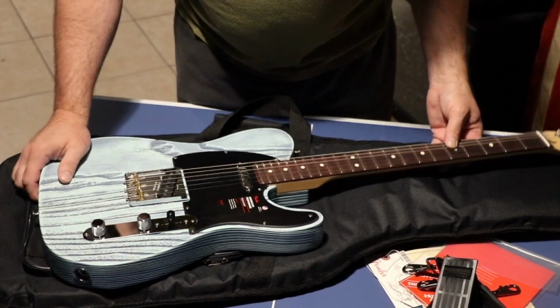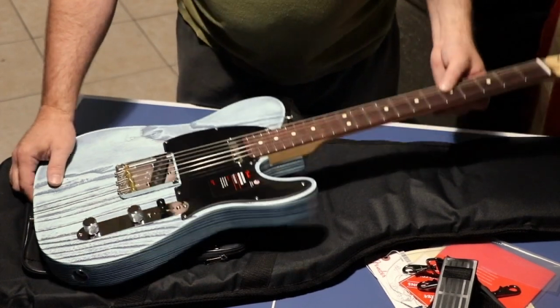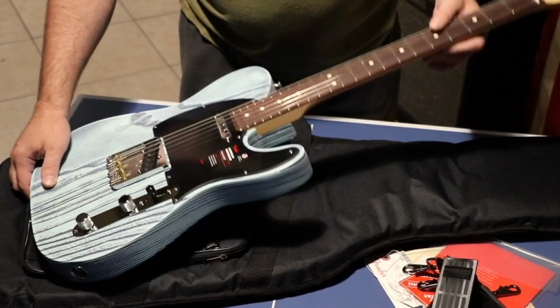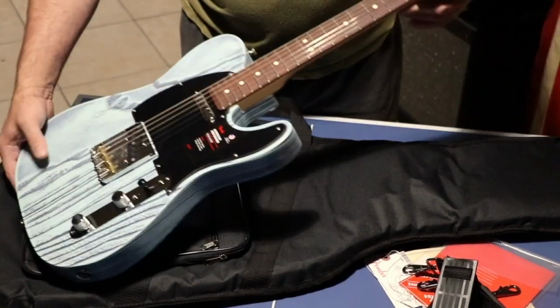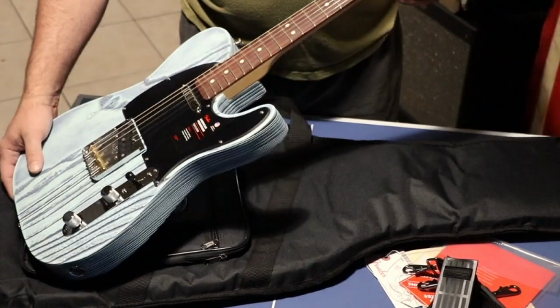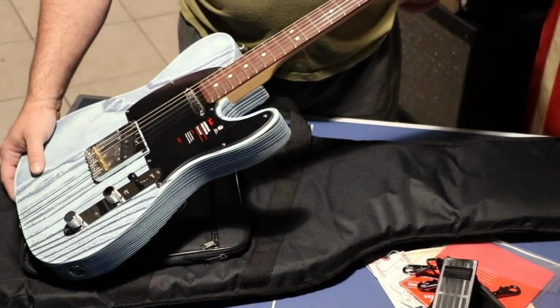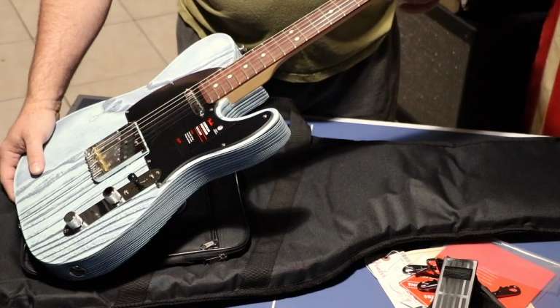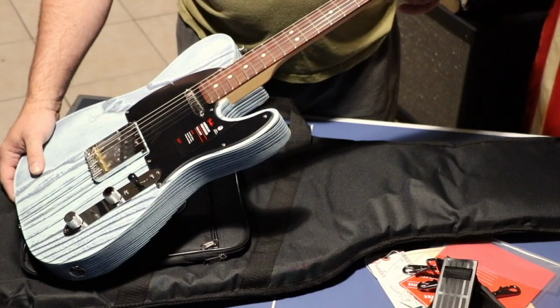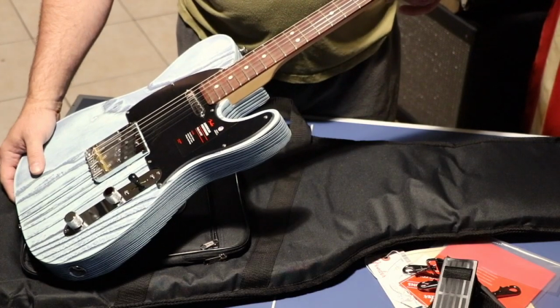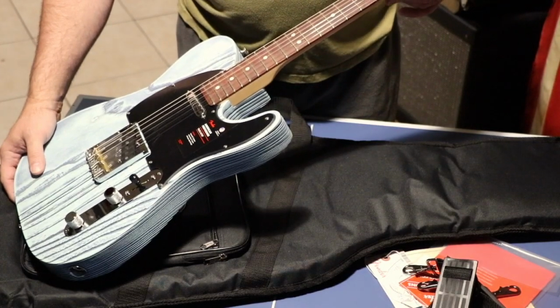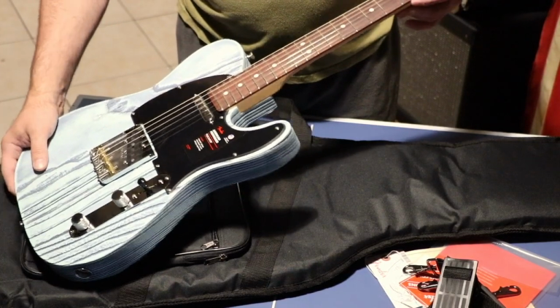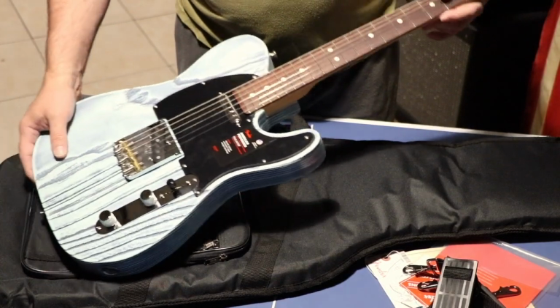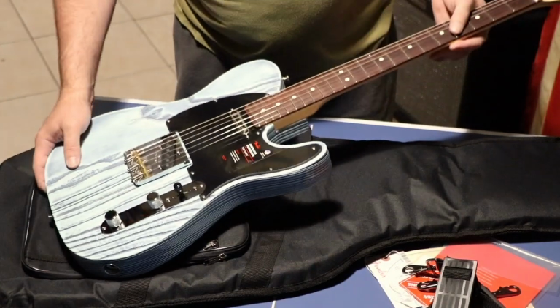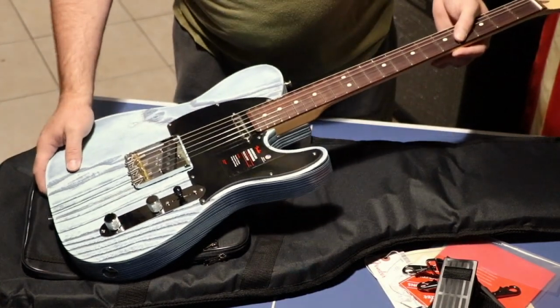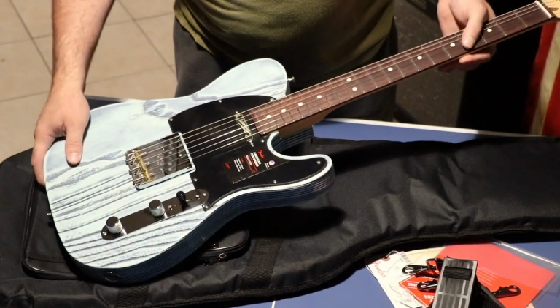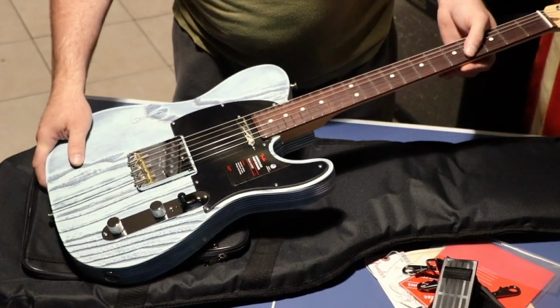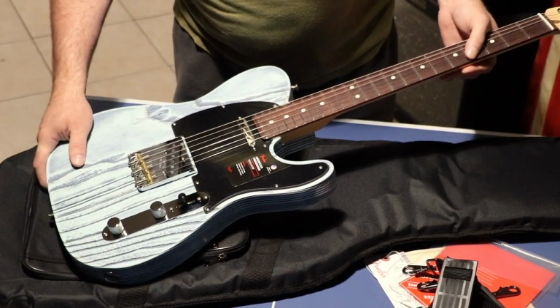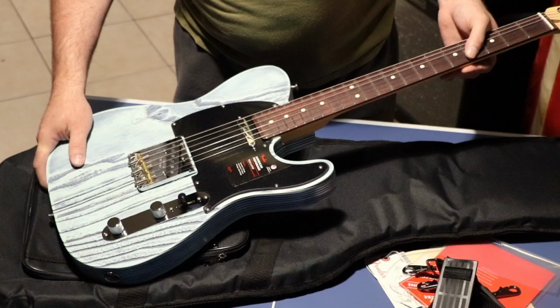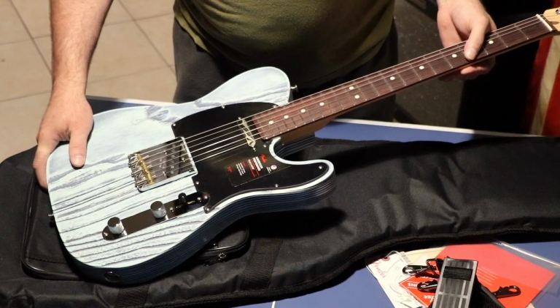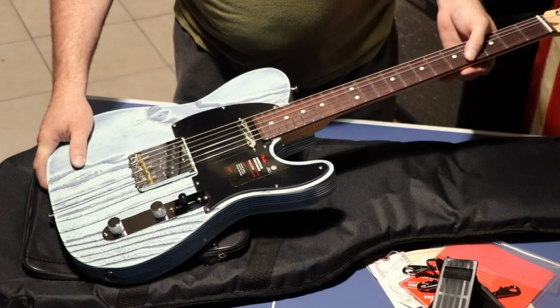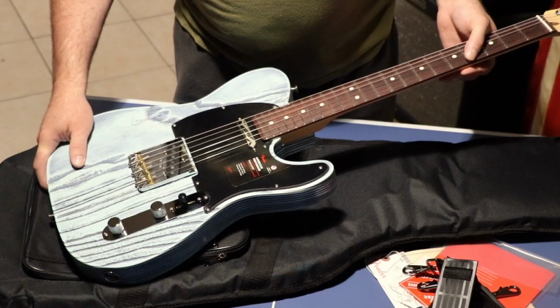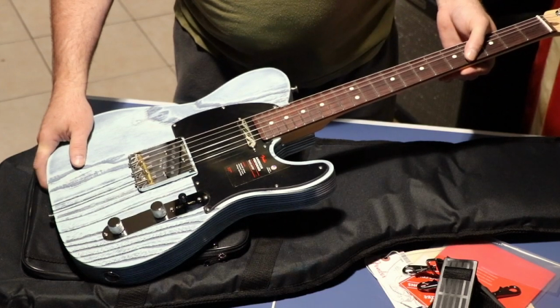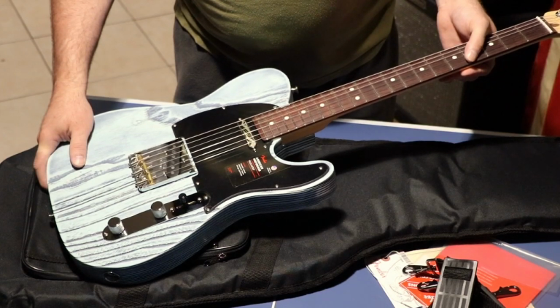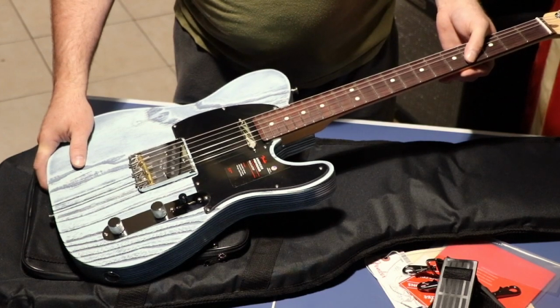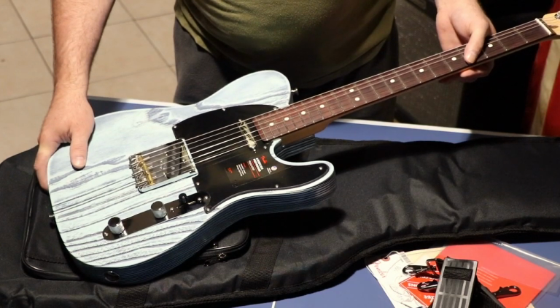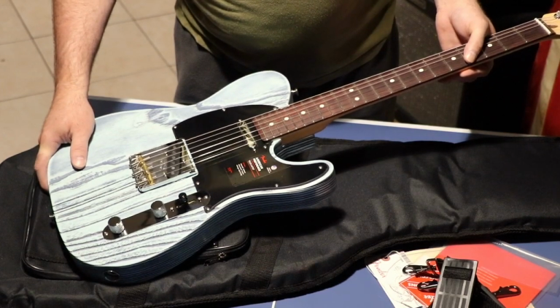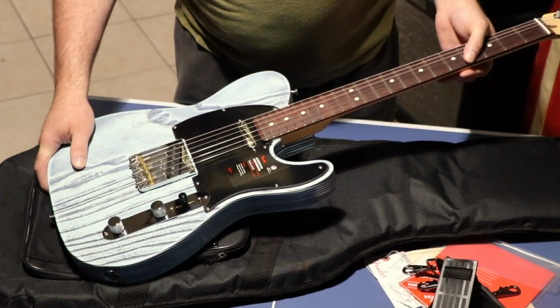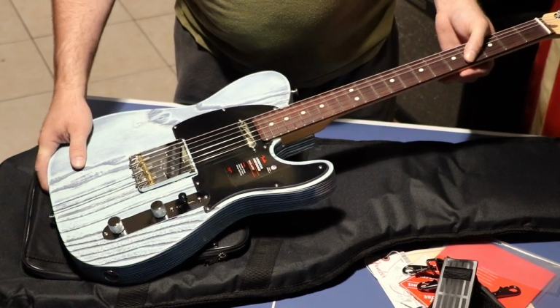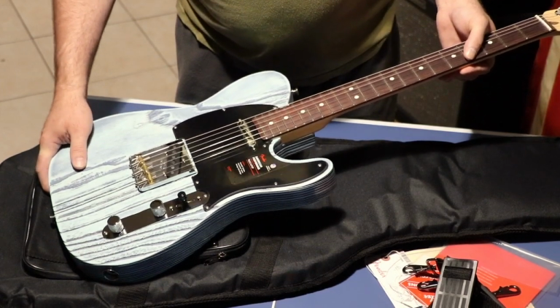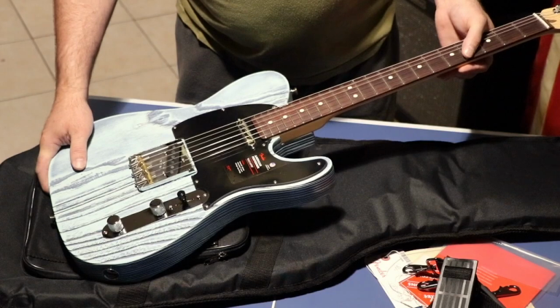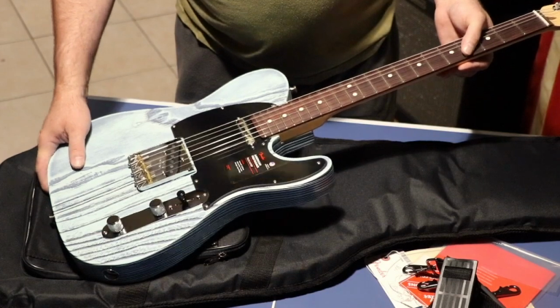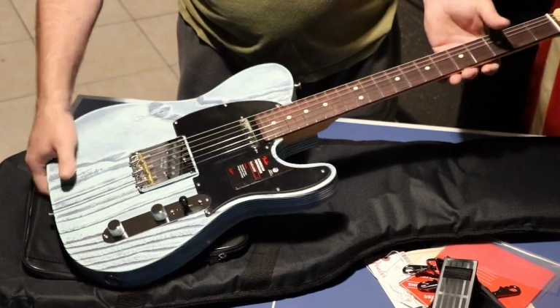This is an American-made Fender Telecaster, an American Performer Series with Yosemite pickups, made in Corona, California.